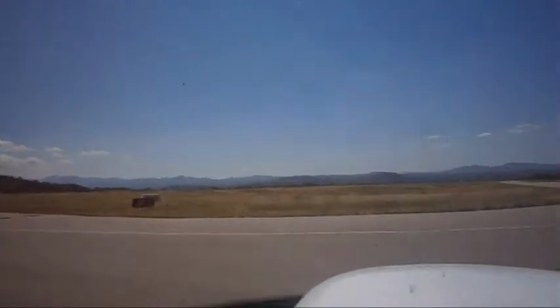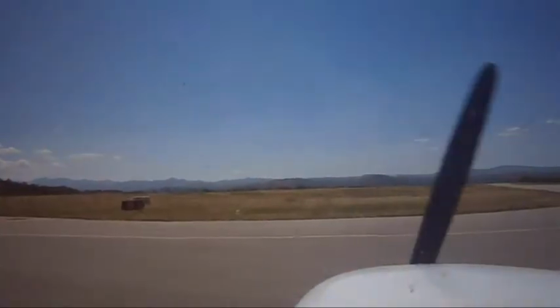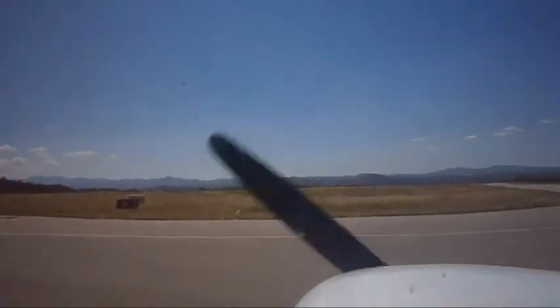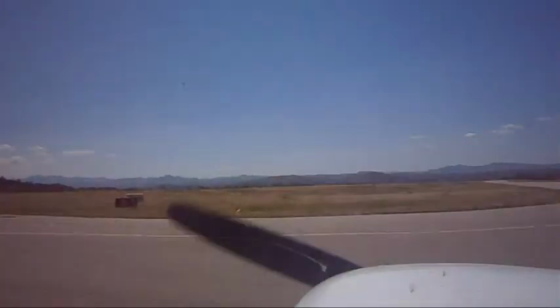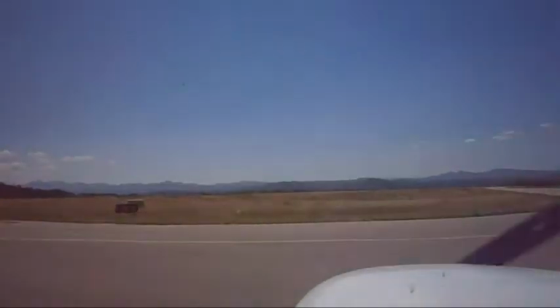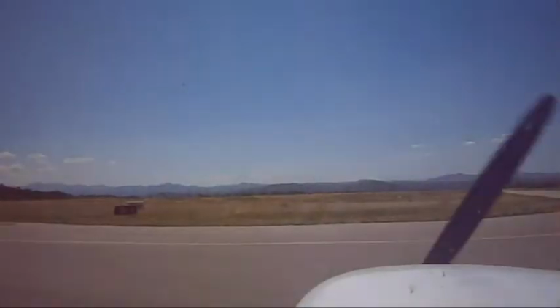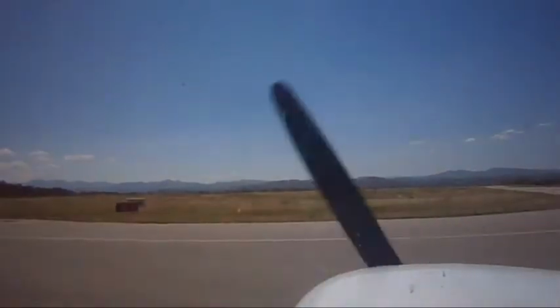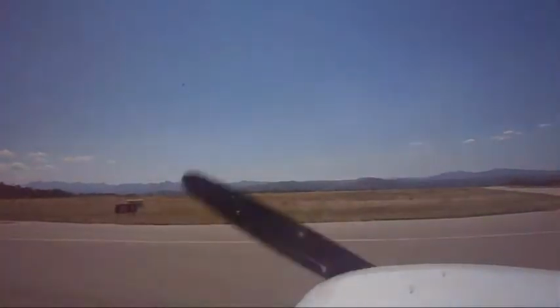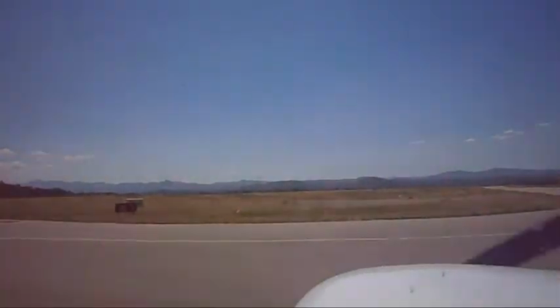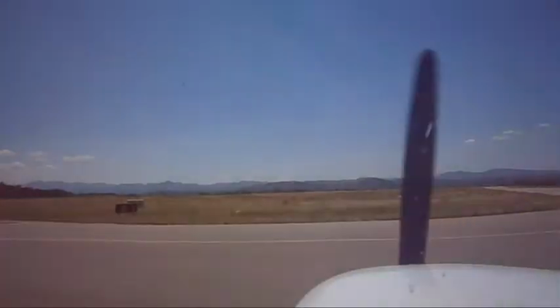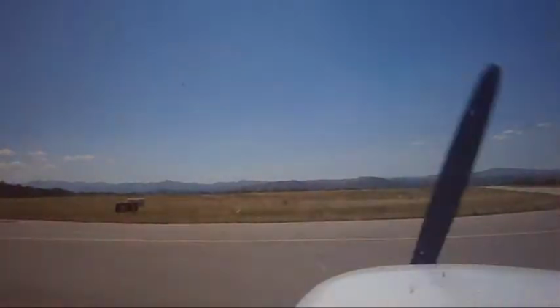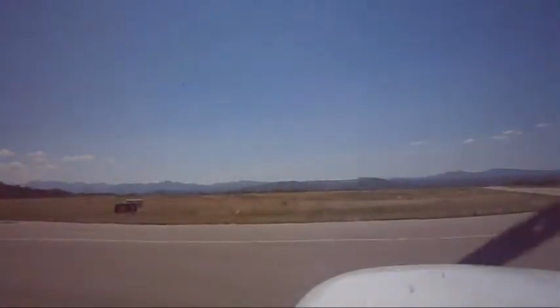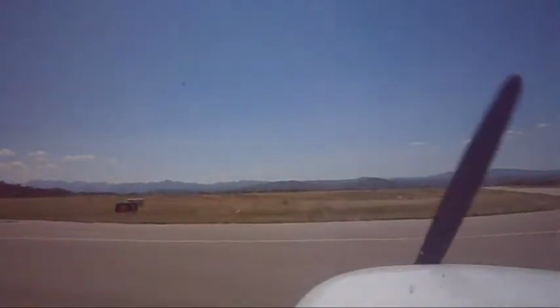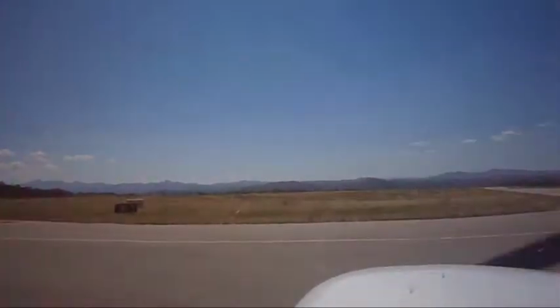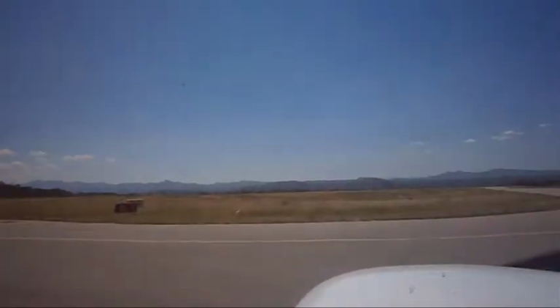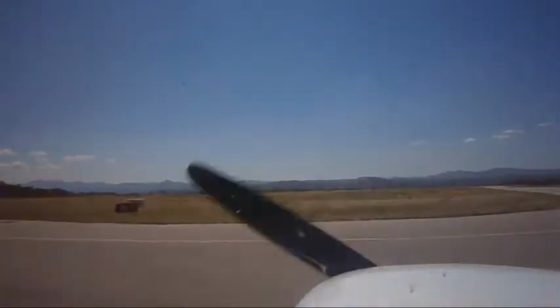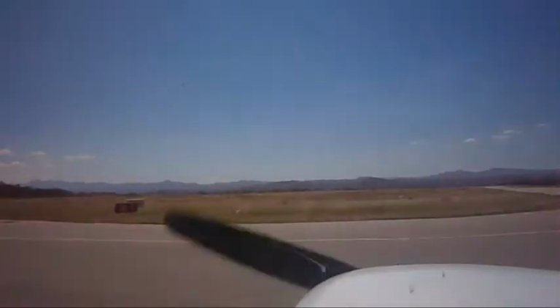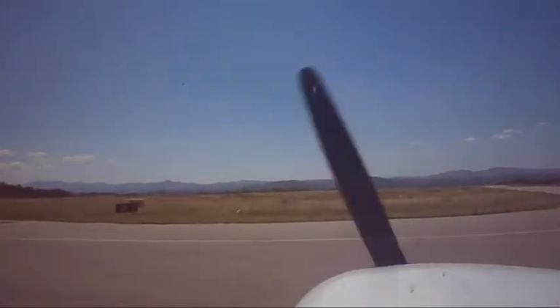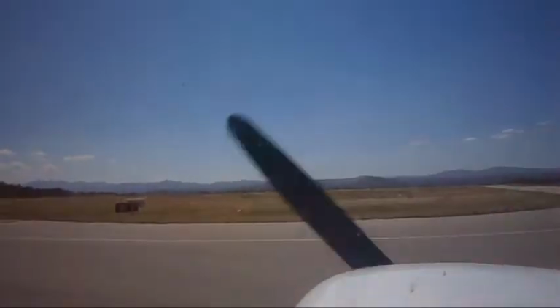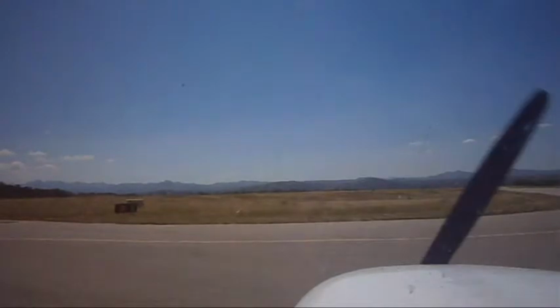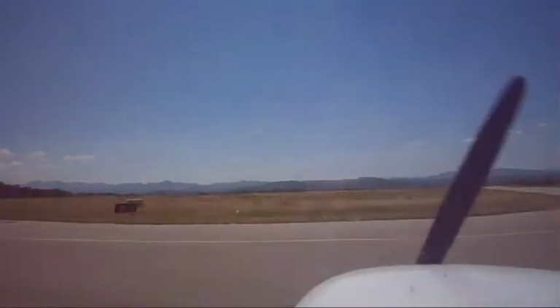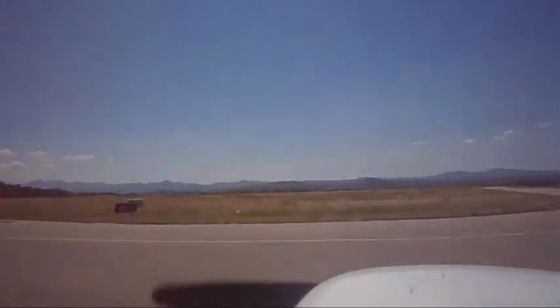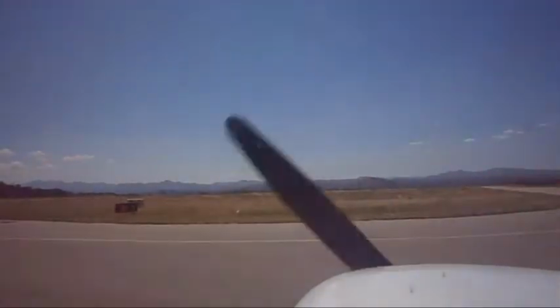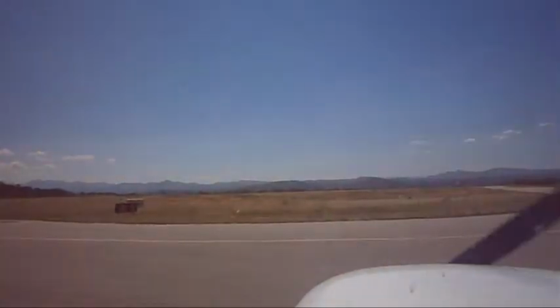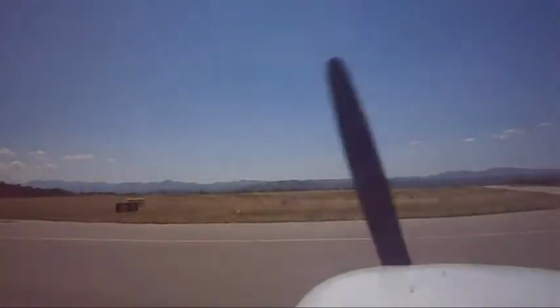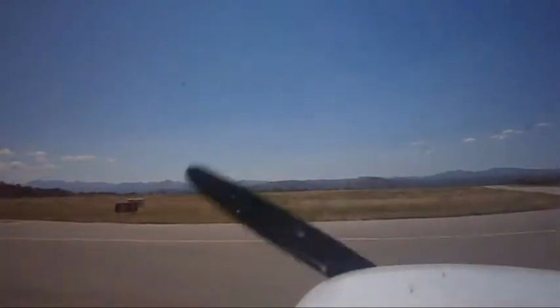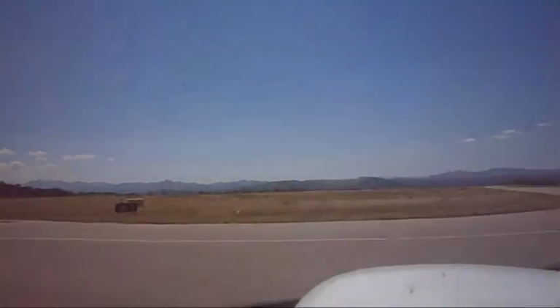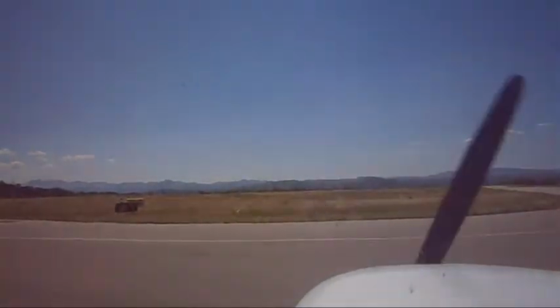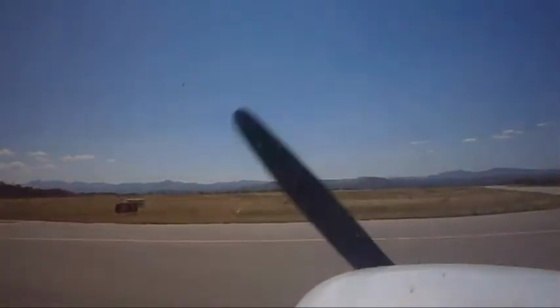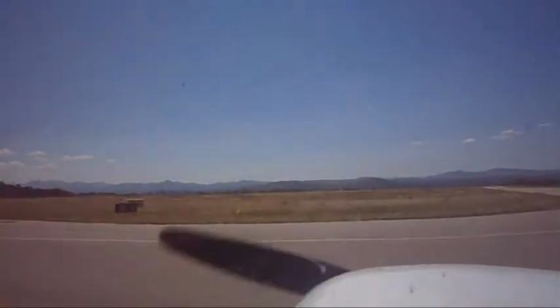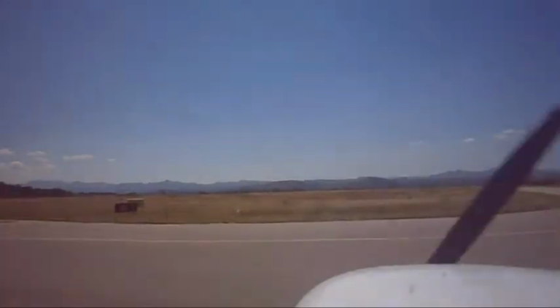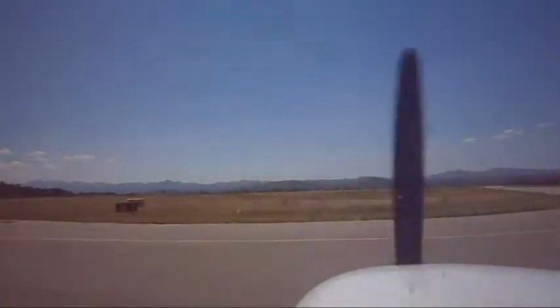Taxiing to runway 21. Alright, here we go. First flight, instrument pilot rated — not really IFR today, but about the rating anyway.